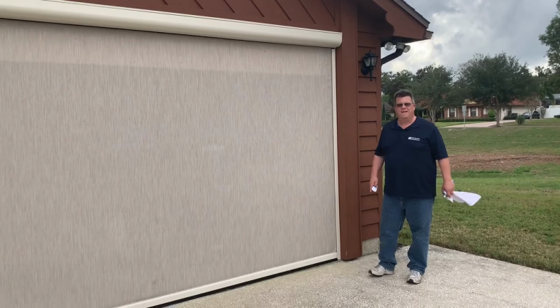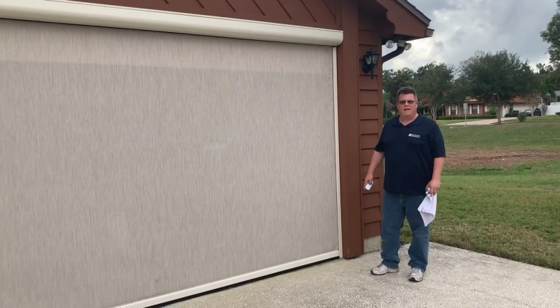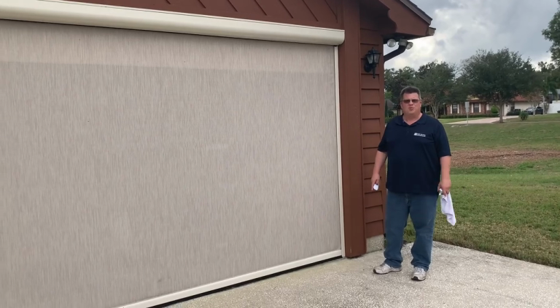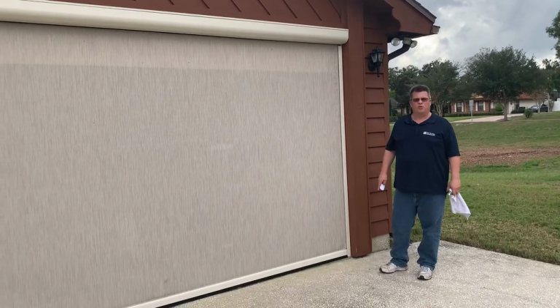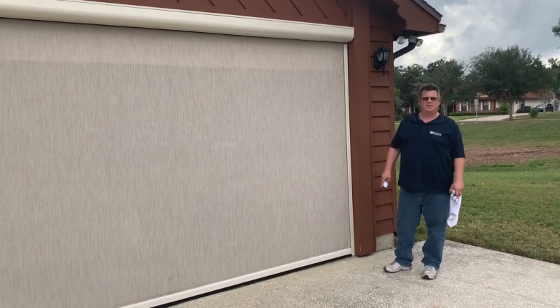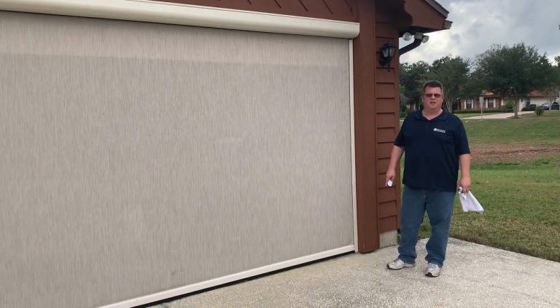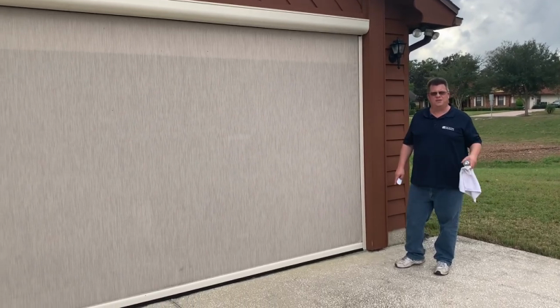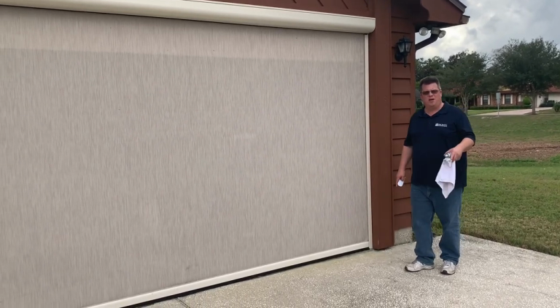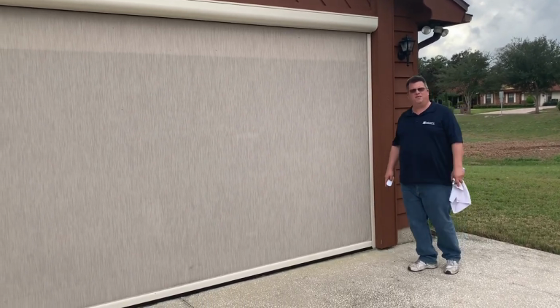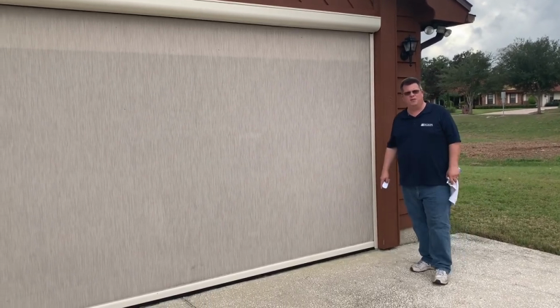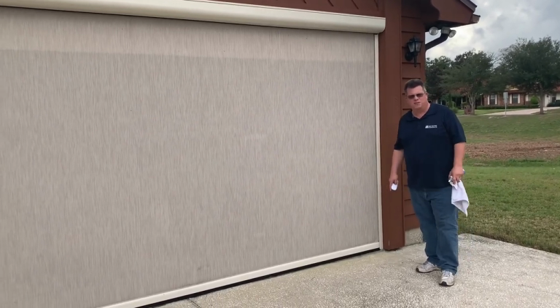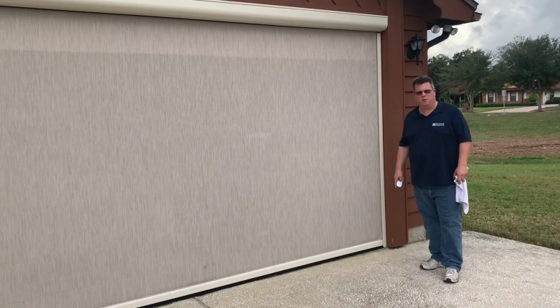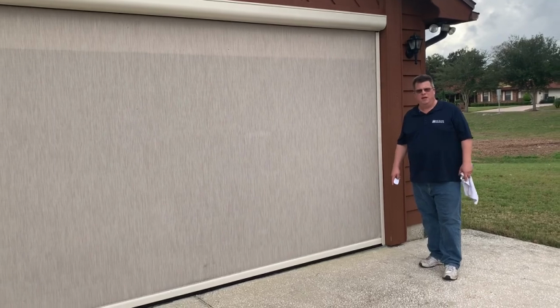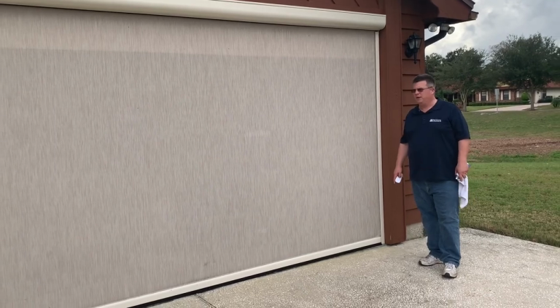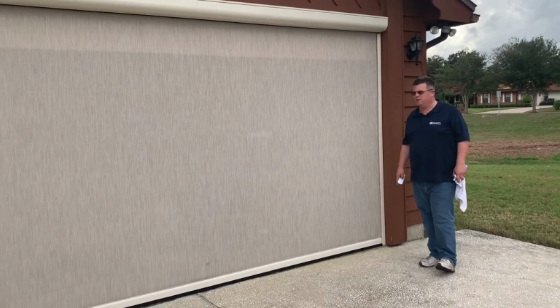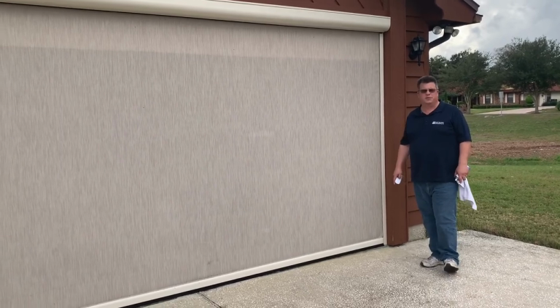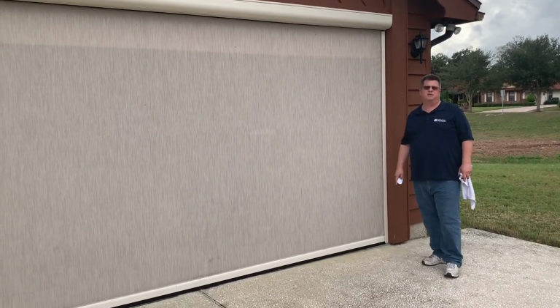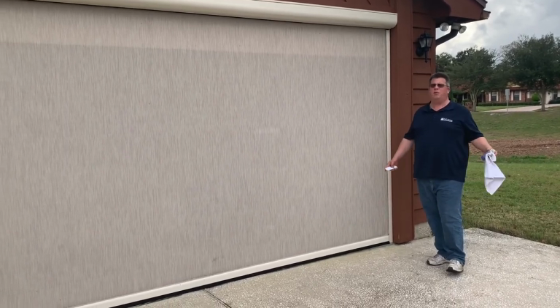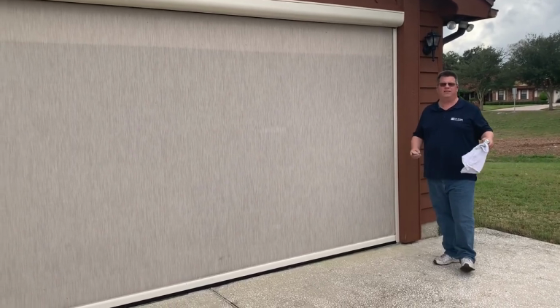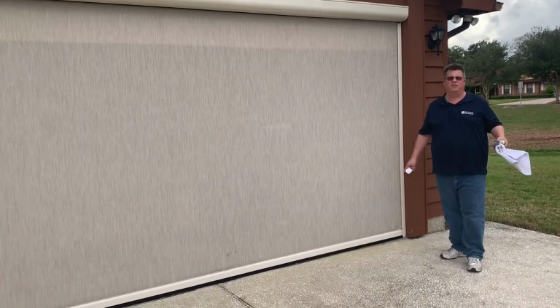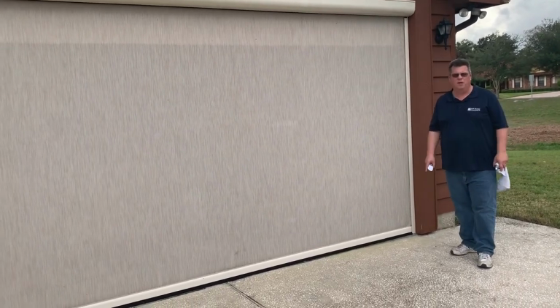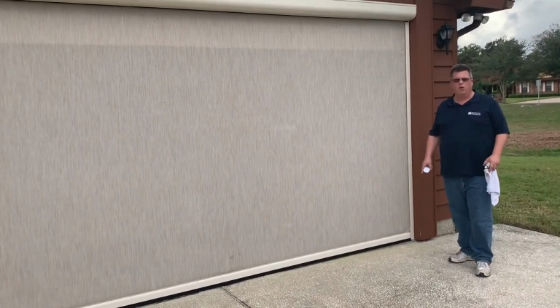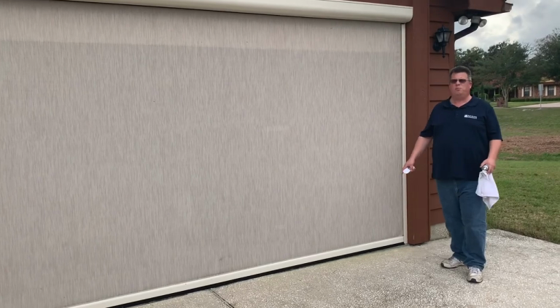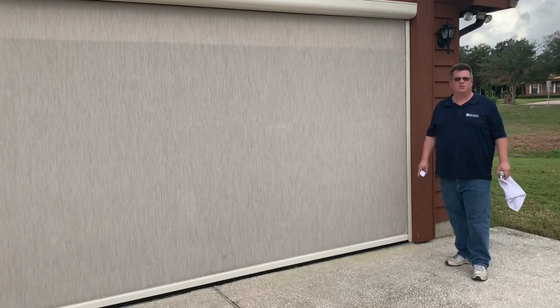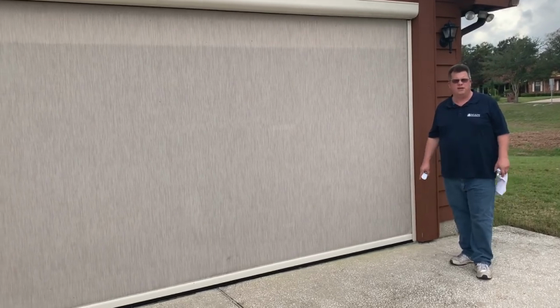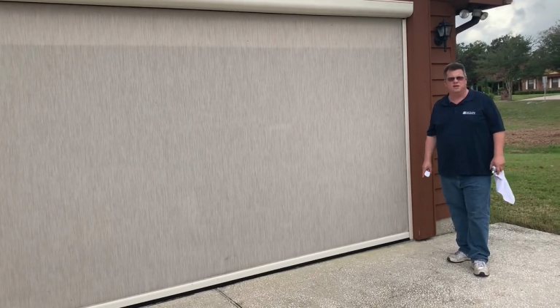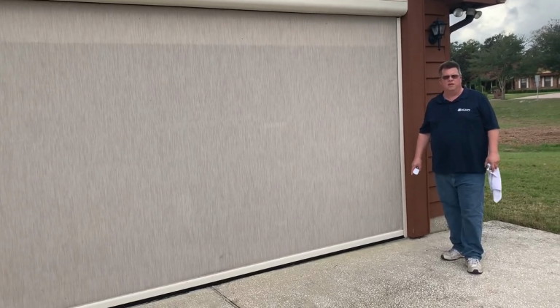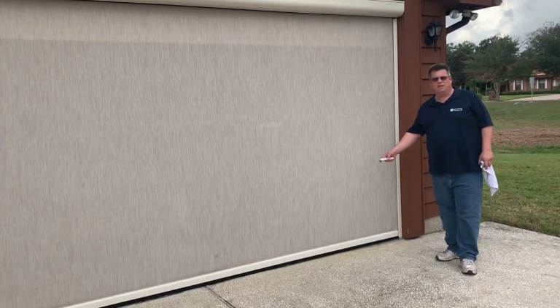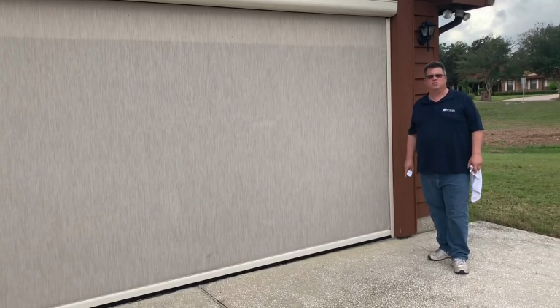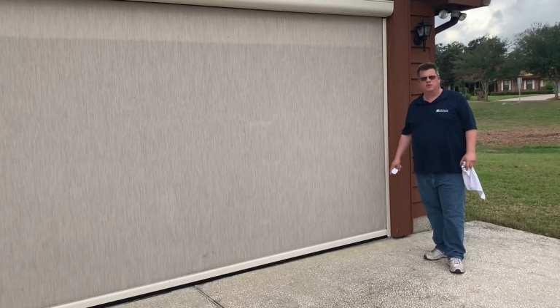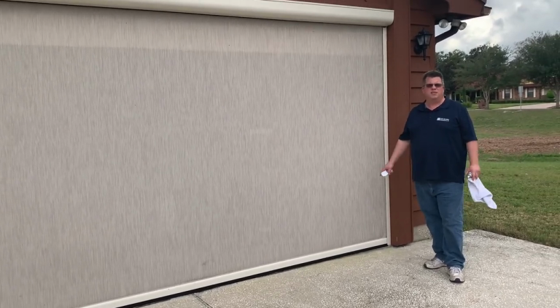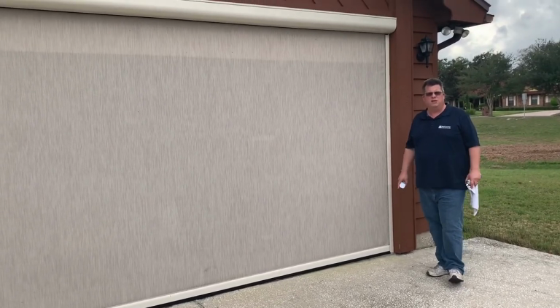Hey, it's Ray with Rollscreens again. I just wanted to give you another service tip as it relates to the retractable screens. People ask us all the time, what do we put on our screens to make them run smoother? Is there anything we can do?